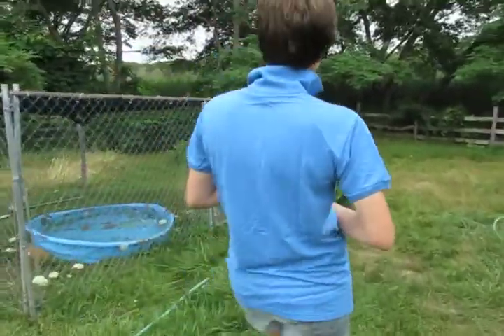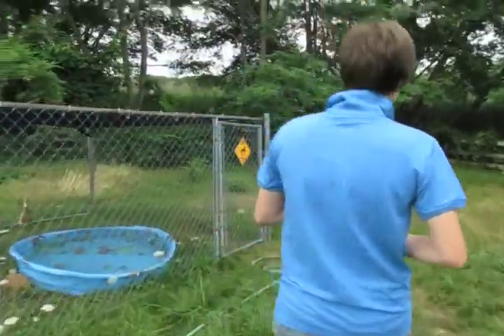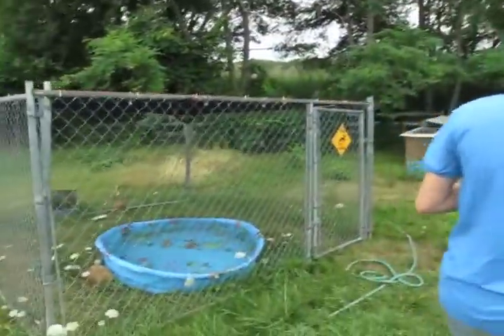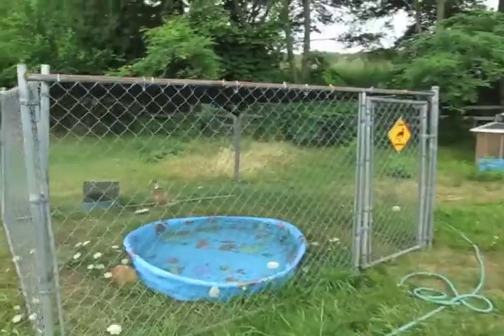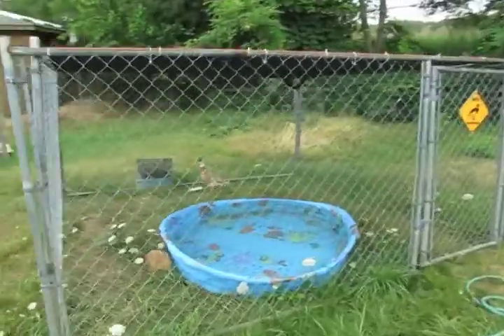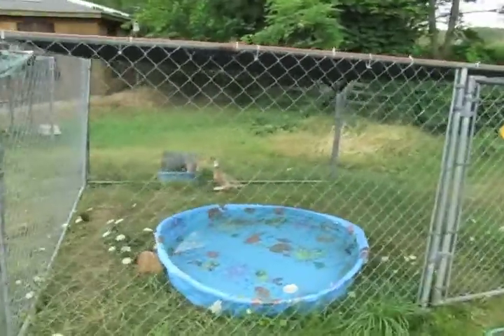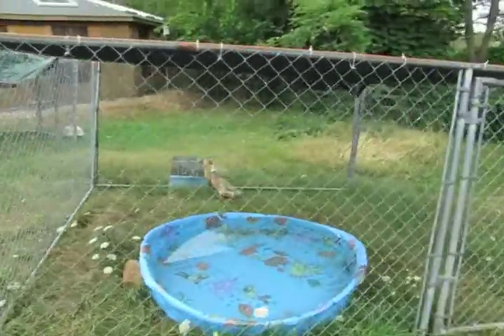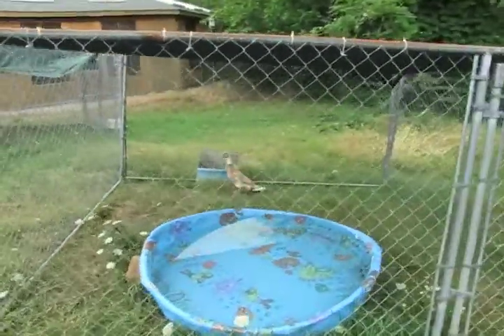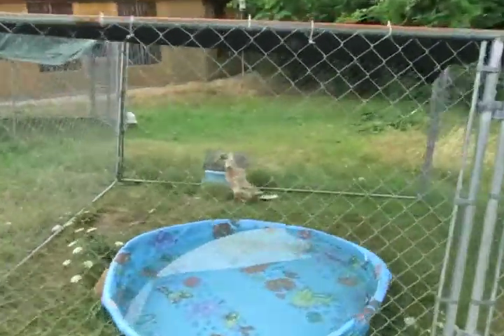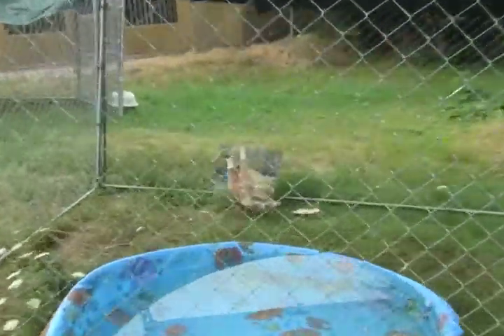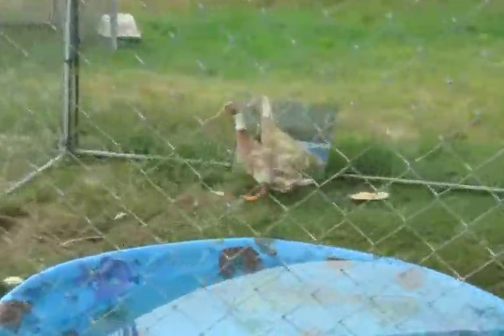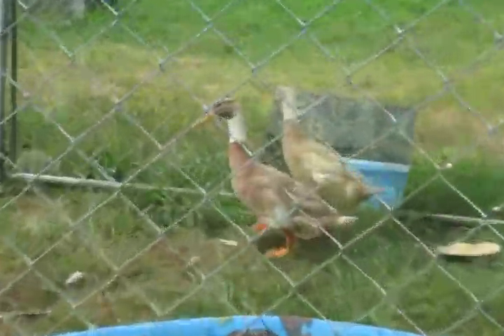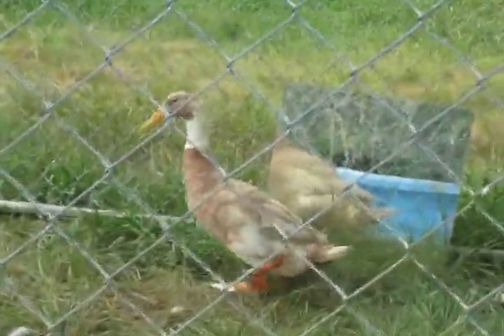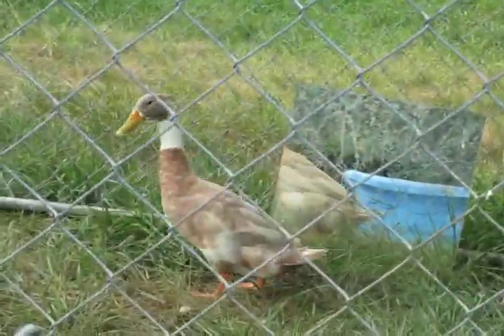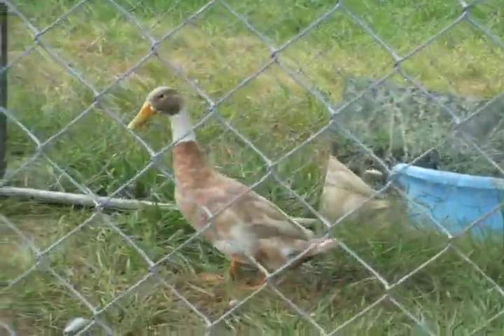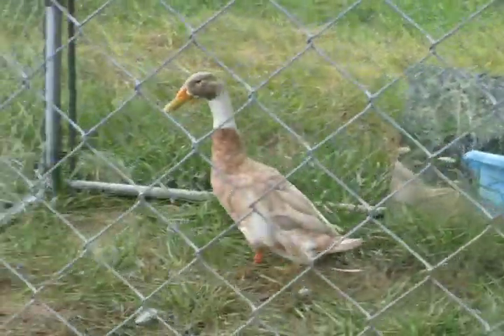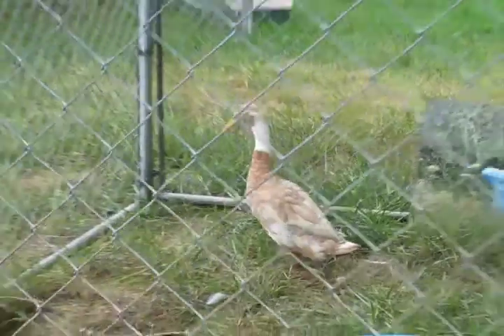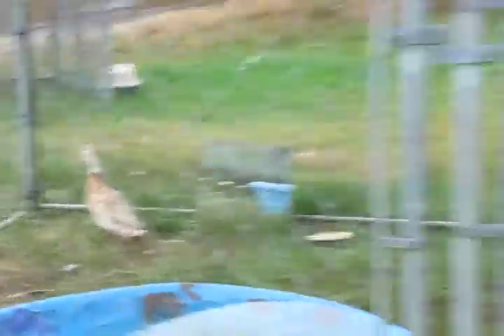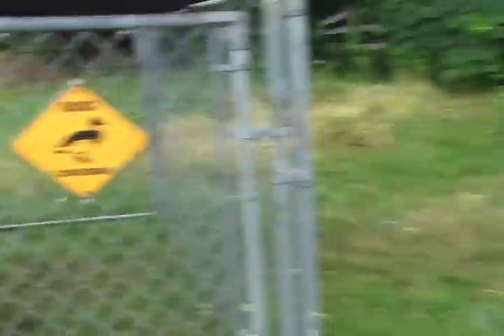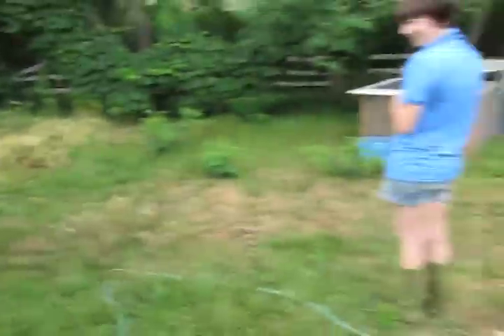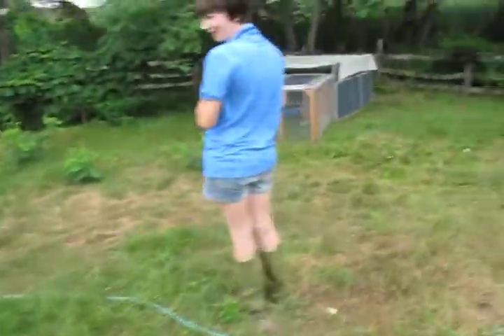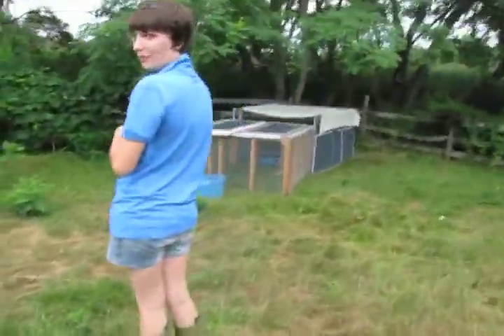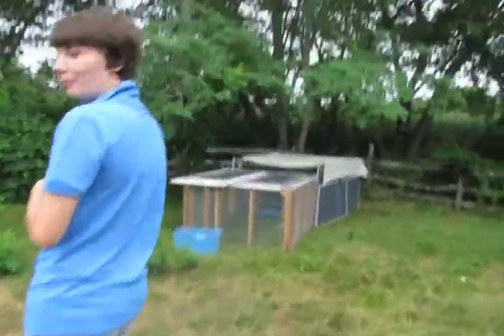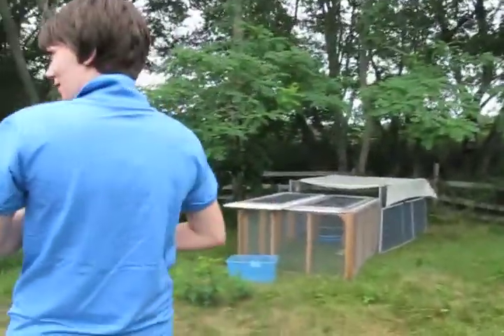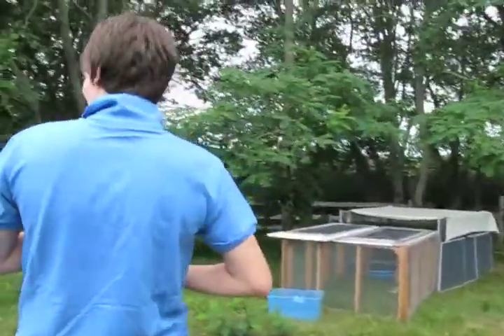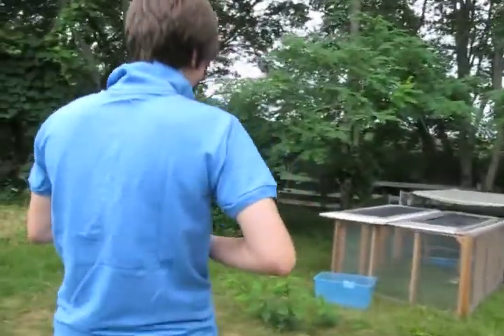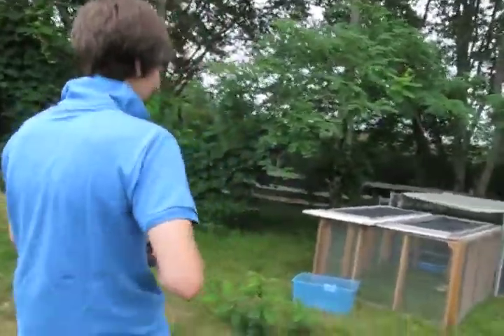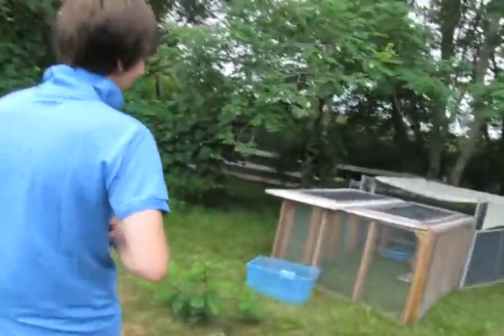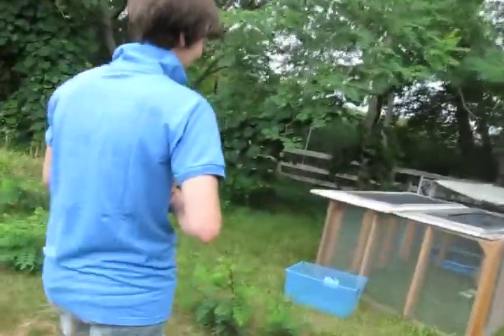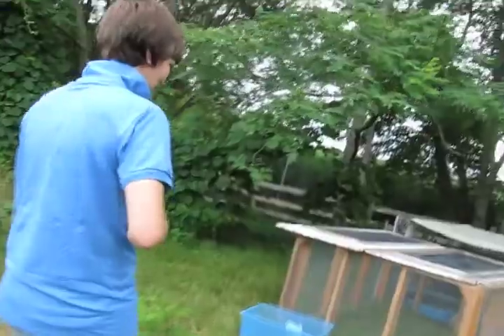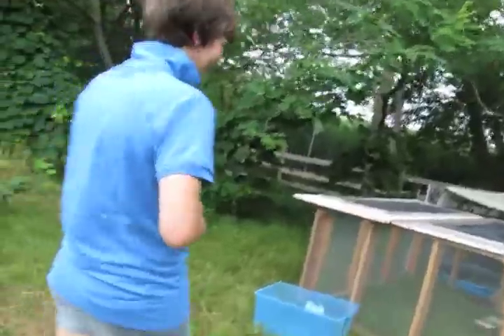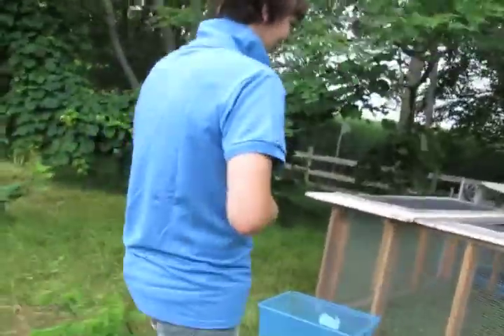Hey, is that Quackers over there? That is Quackers, the super mascot of the whole place! He gets a bigger kiddie pool because of all the ducklings. No show is complete without Quackers making an appearance.